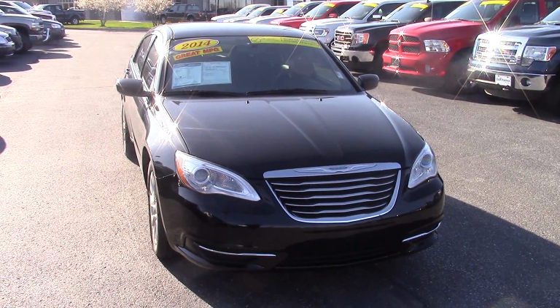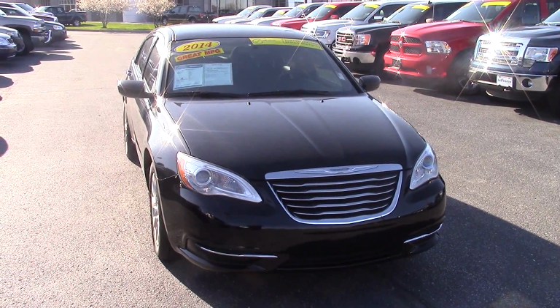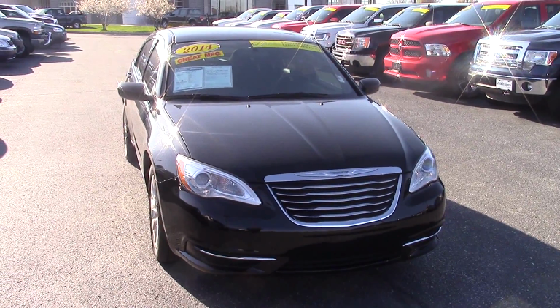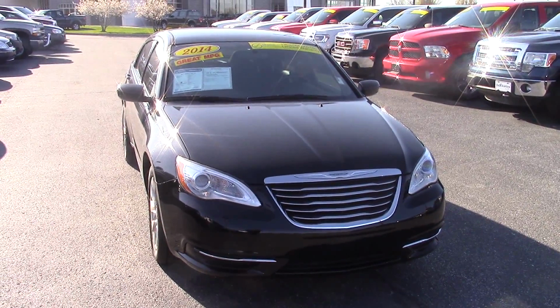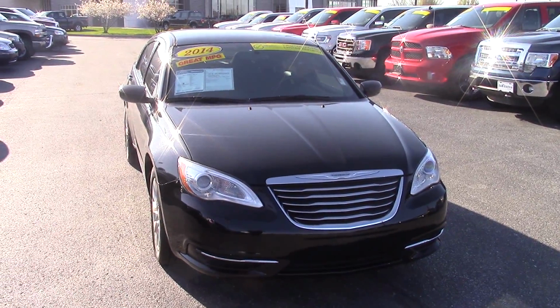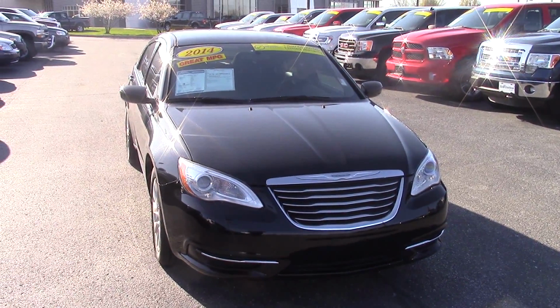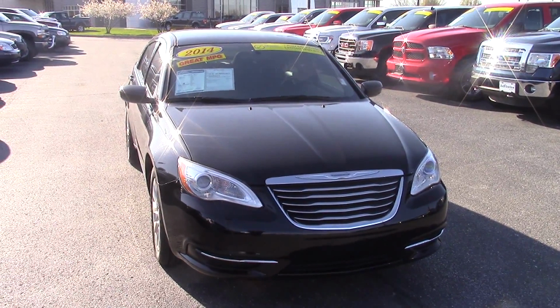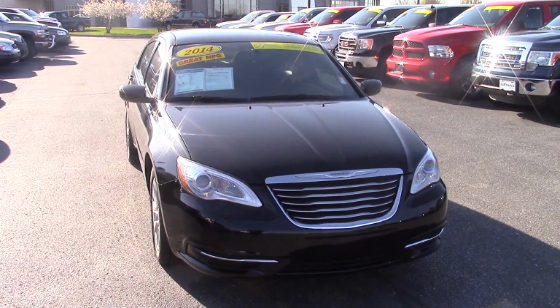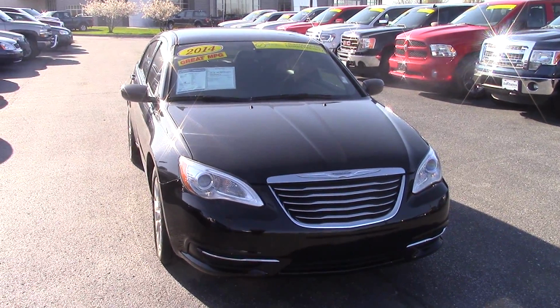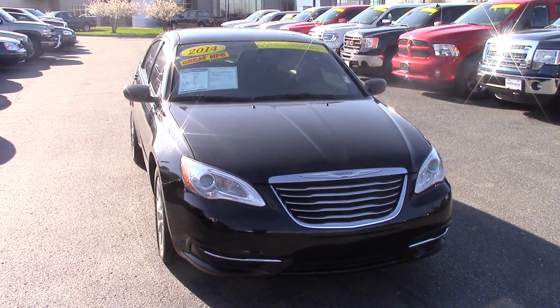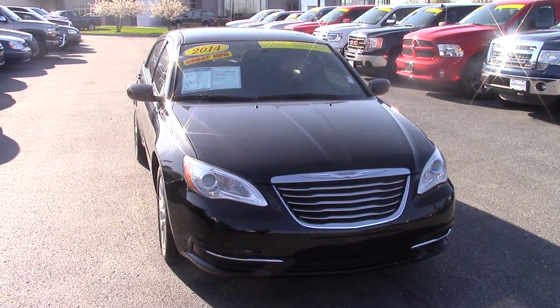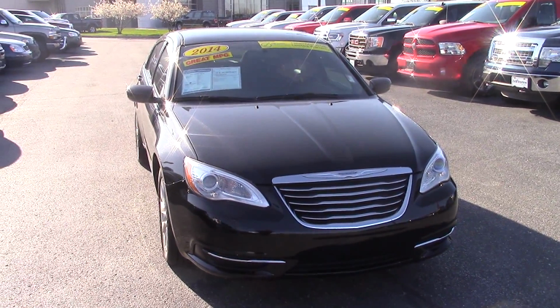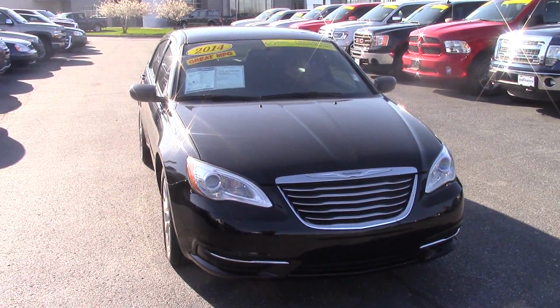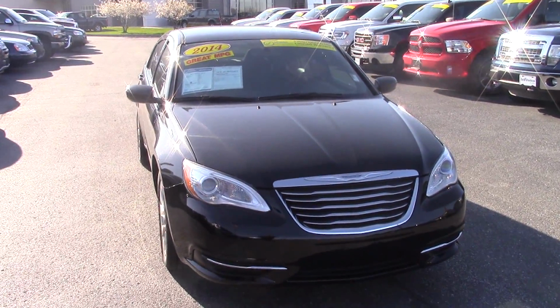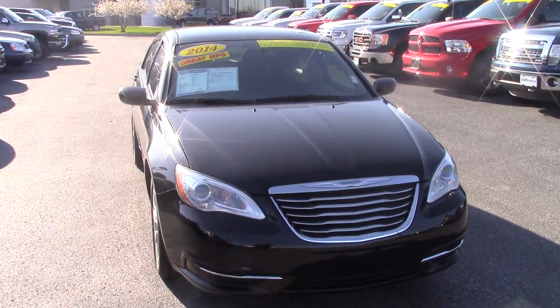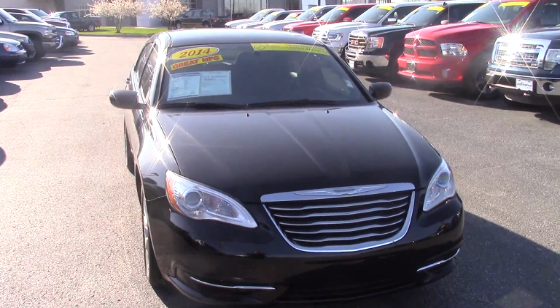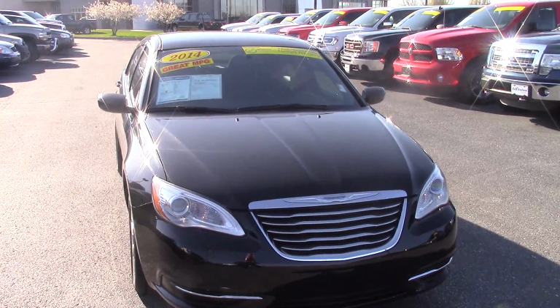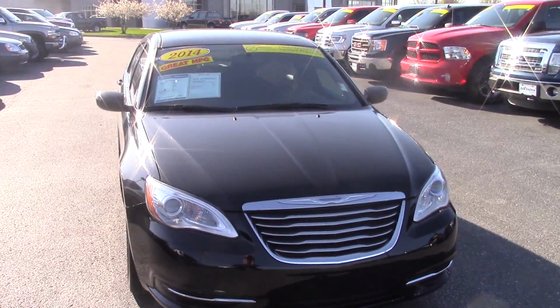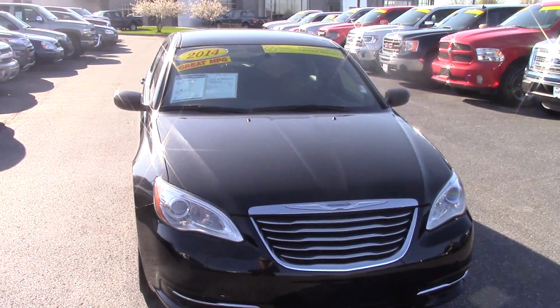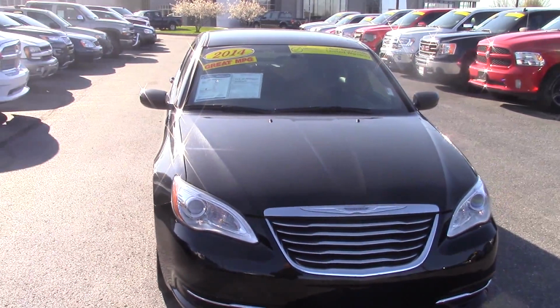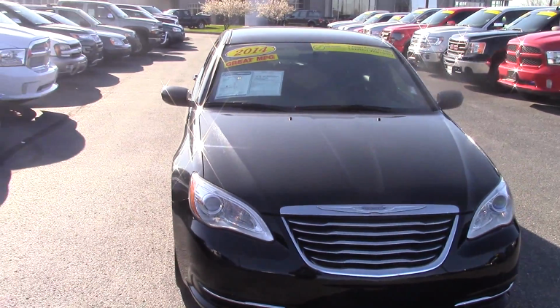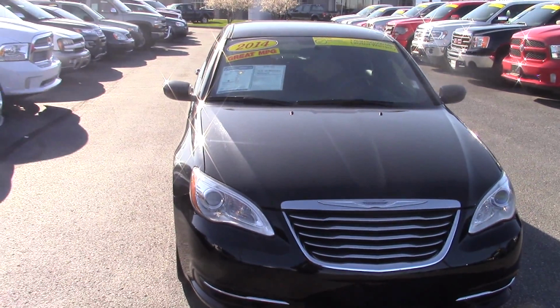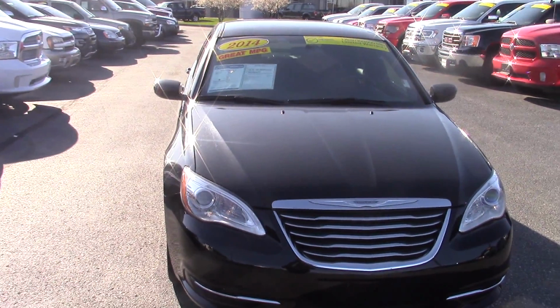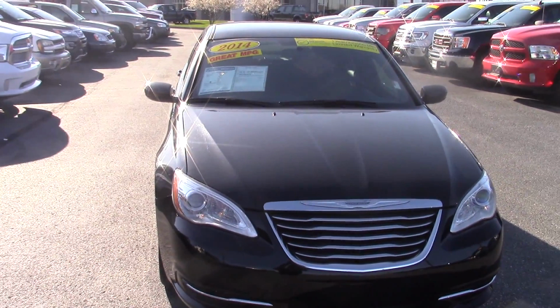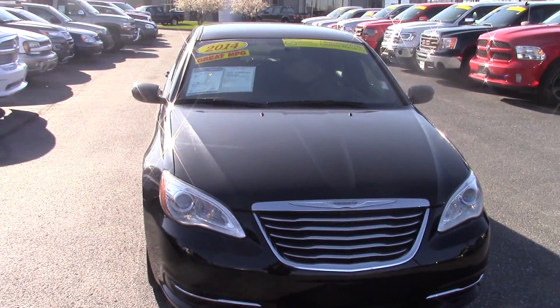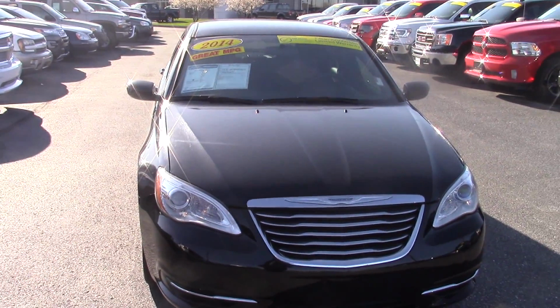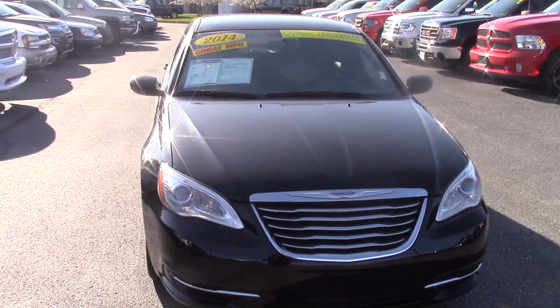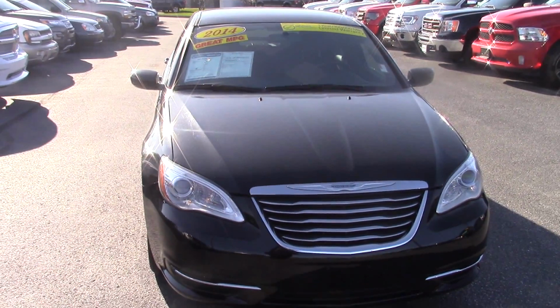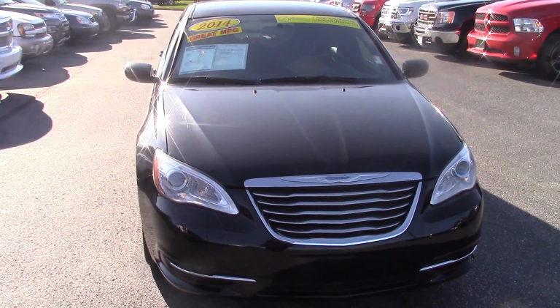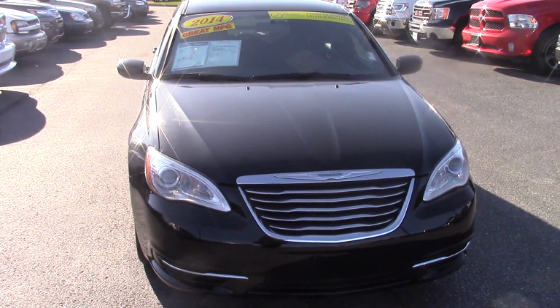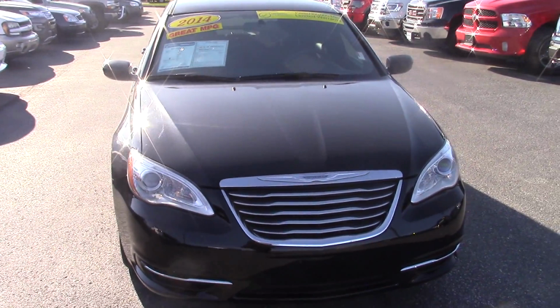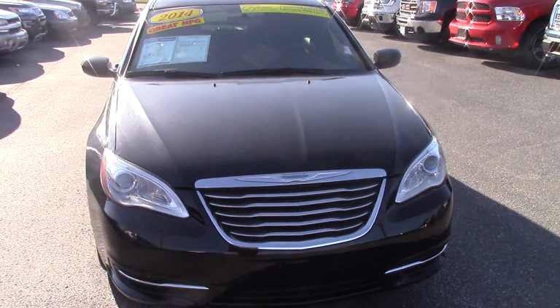Hi, this is Joel Stucker at Bill Estes Ford in Brownsburg. I wanted to send you a quick video walk around of the 2014 Chrysler 200 that you had inquired about.